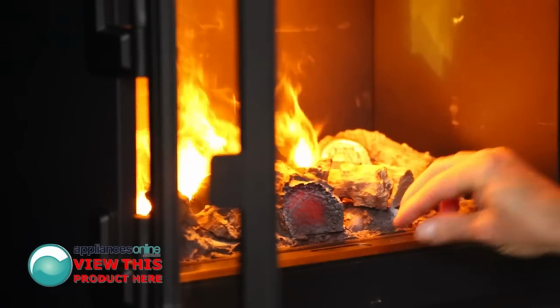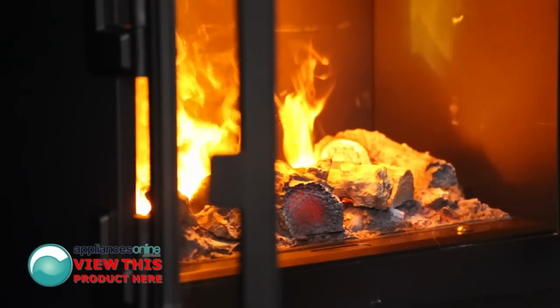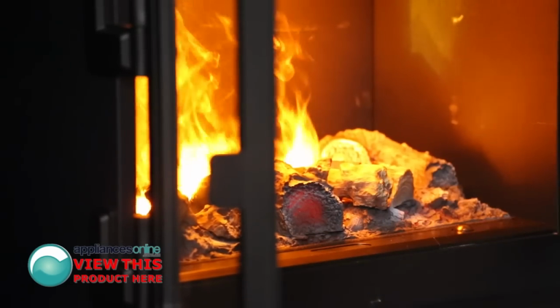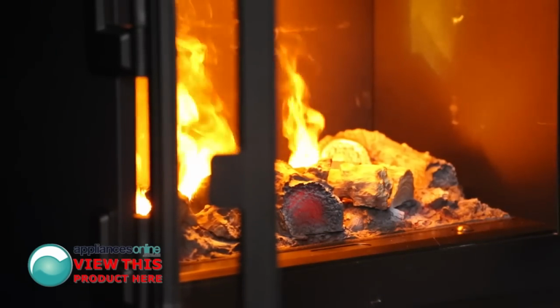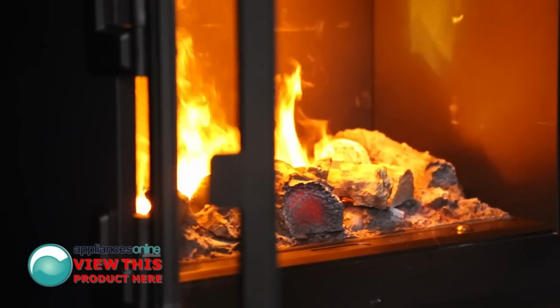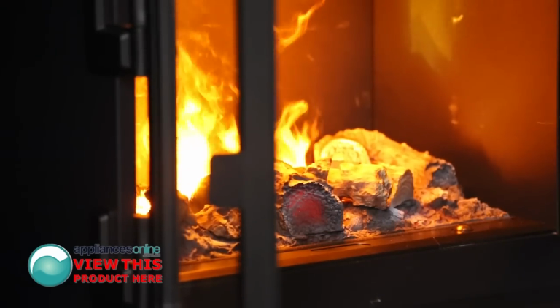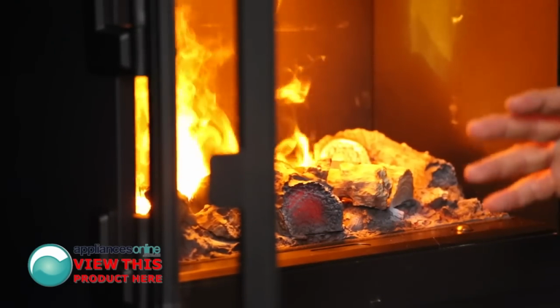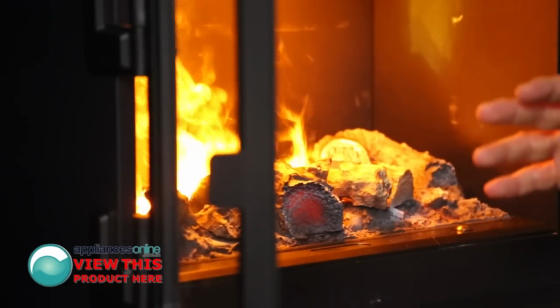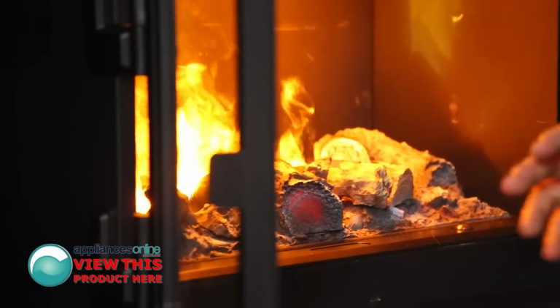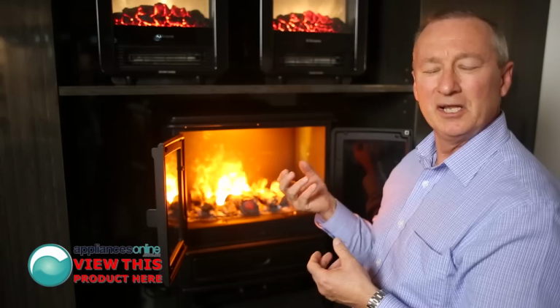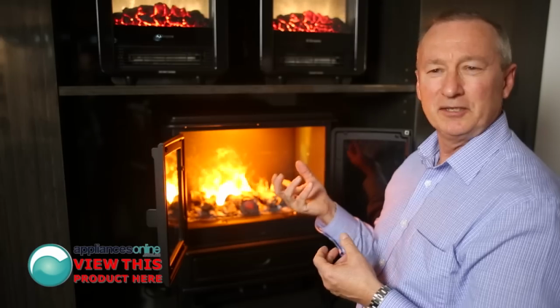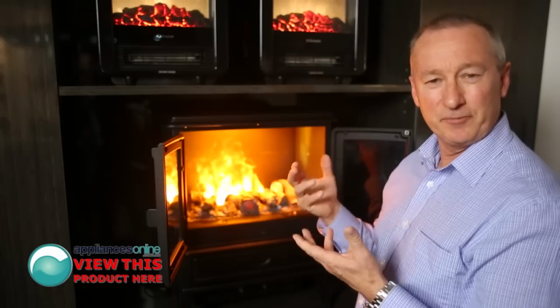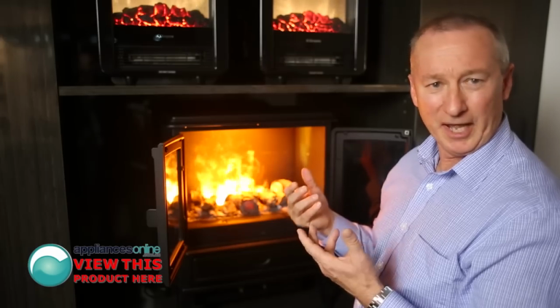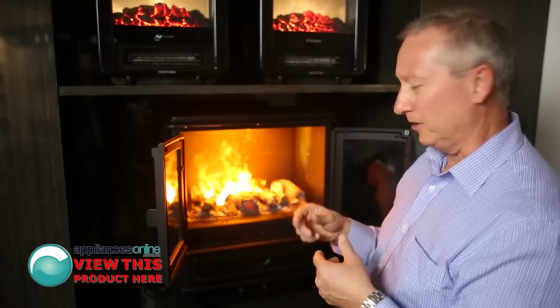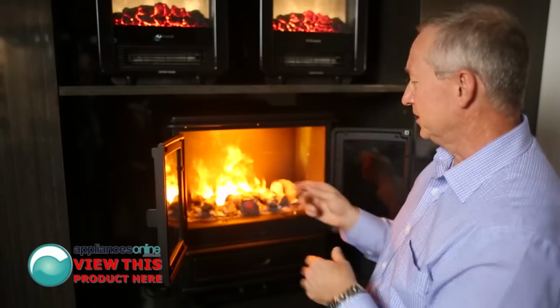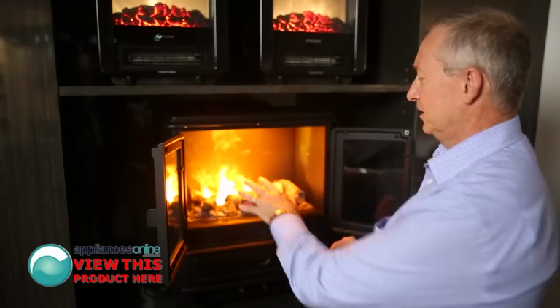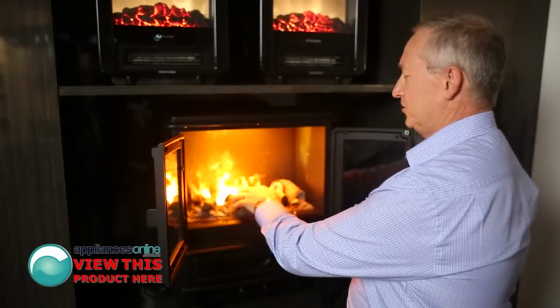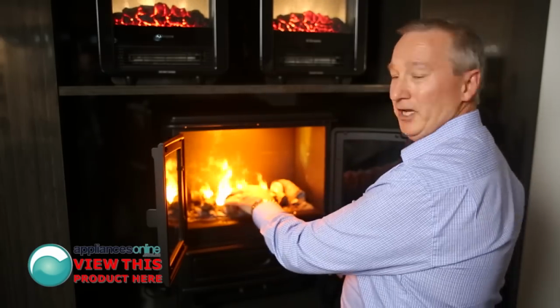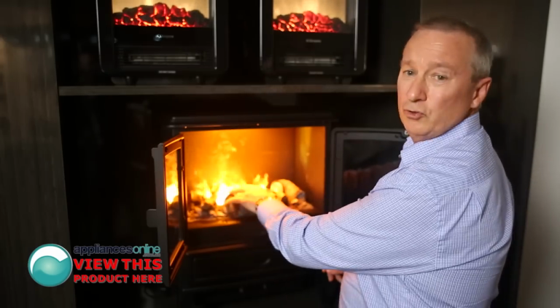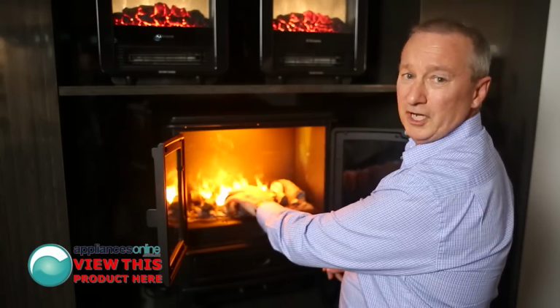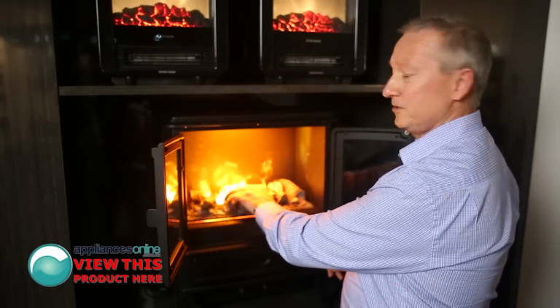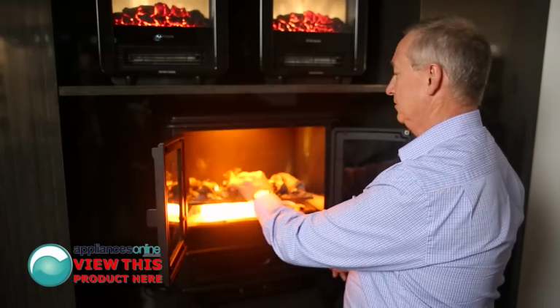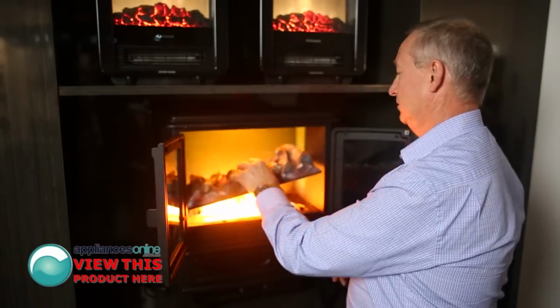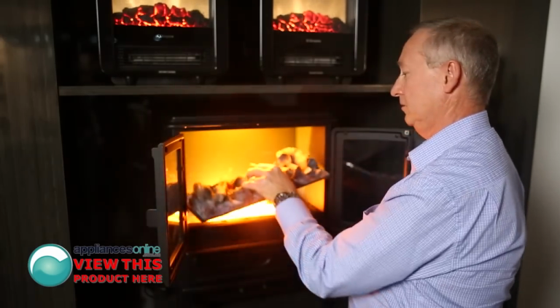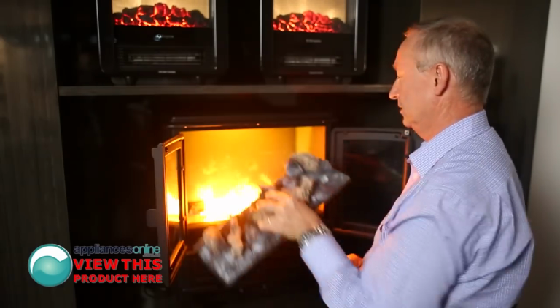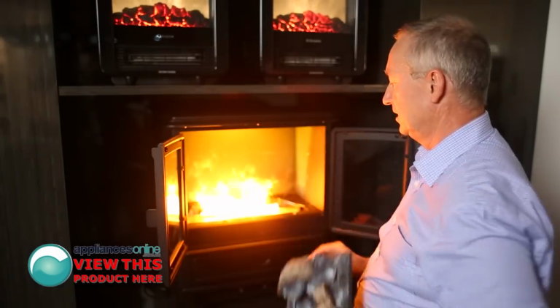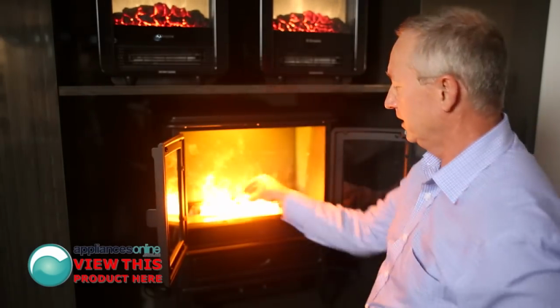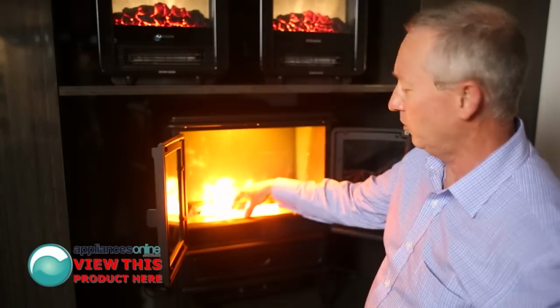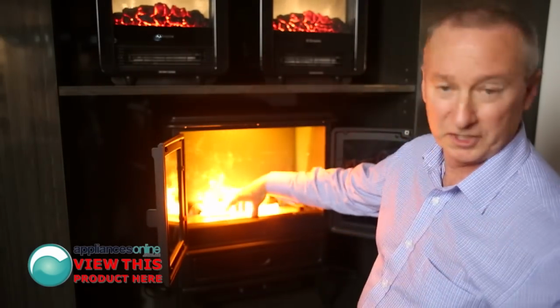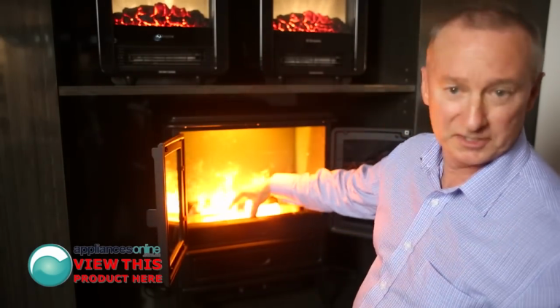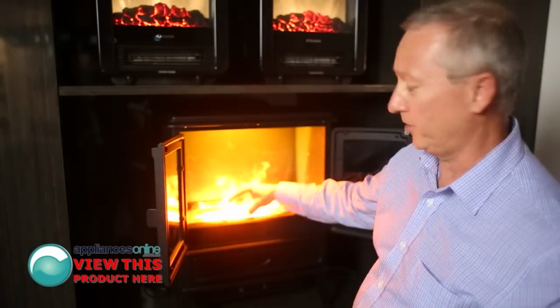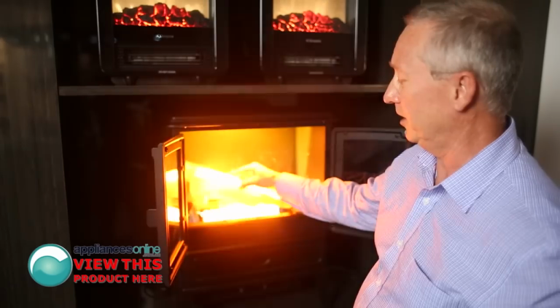Now we do need water for this — there is a water container inside, and it lasts for about 8 hours. The top here is cool to touch, and our water container is situated here.